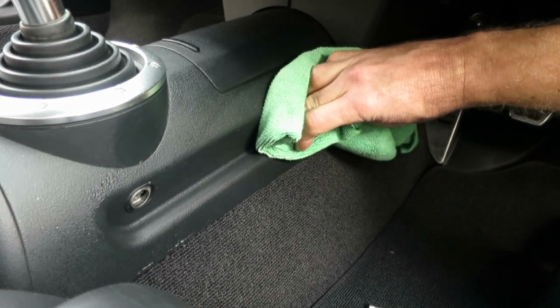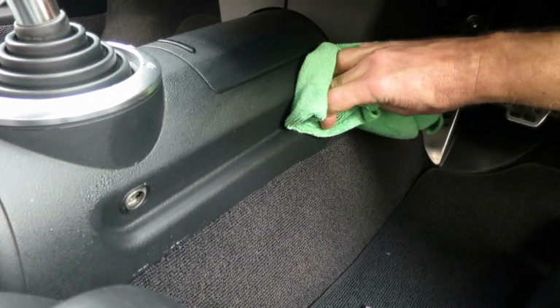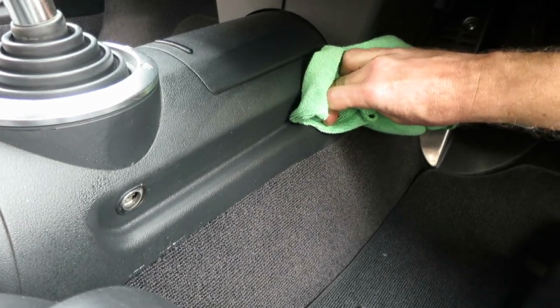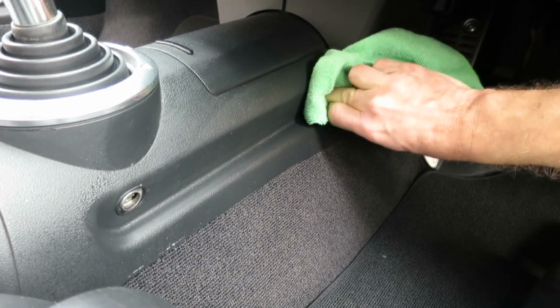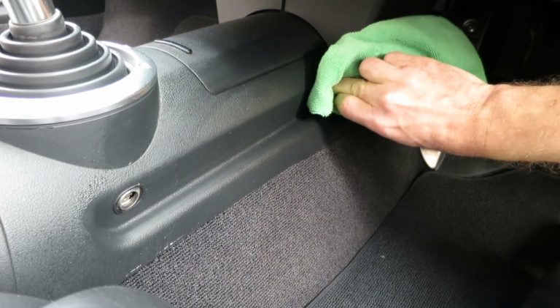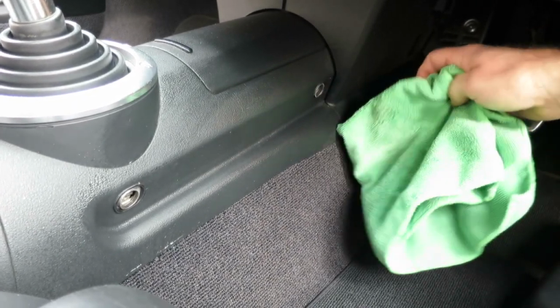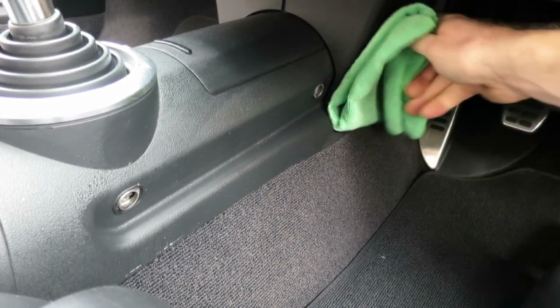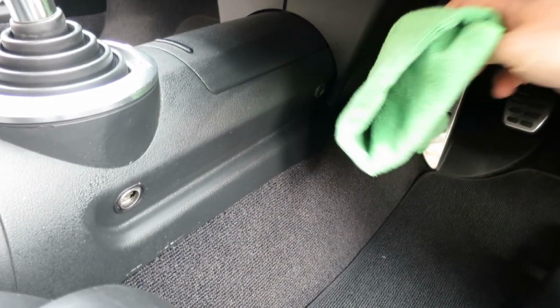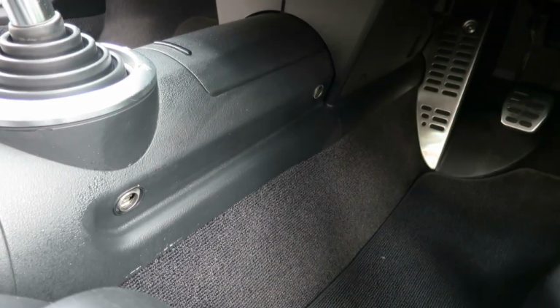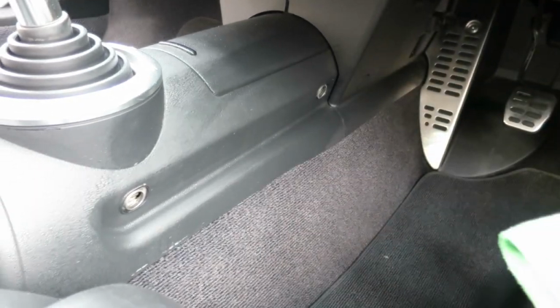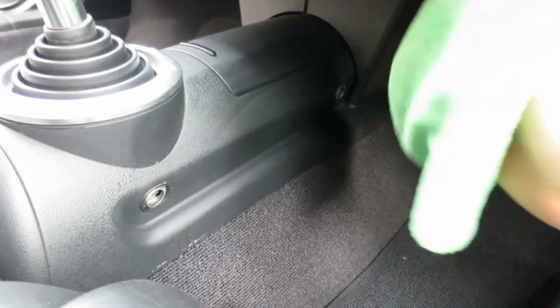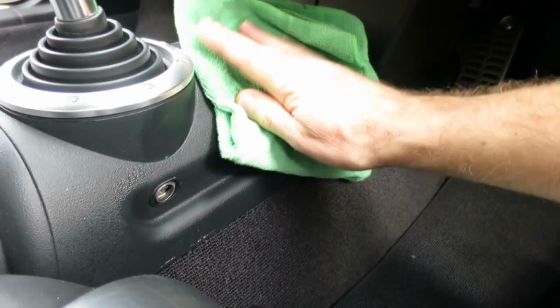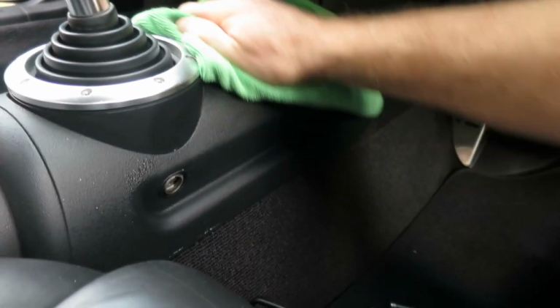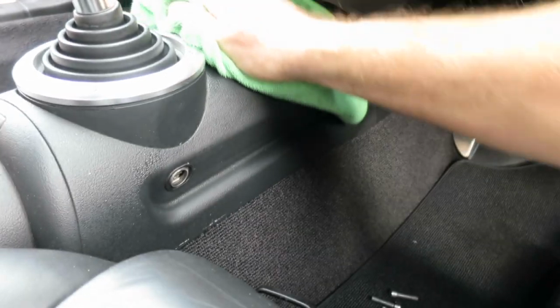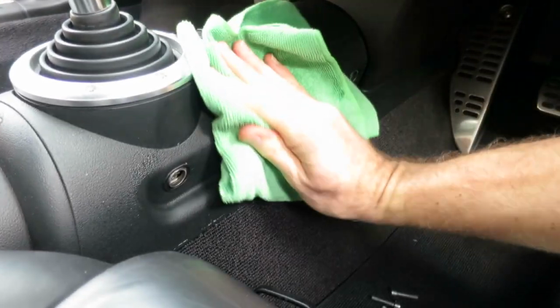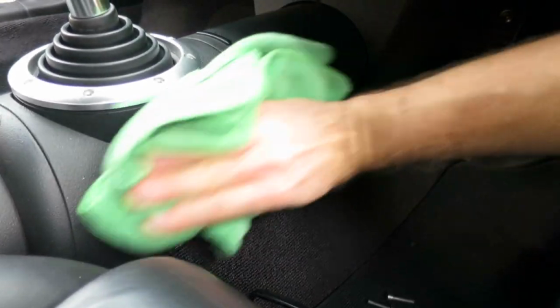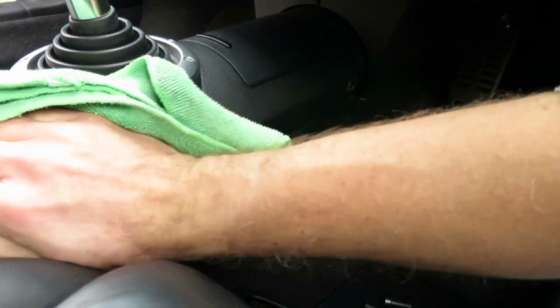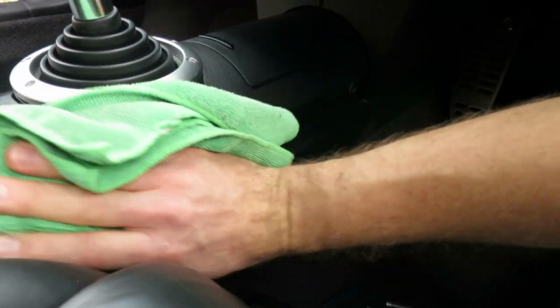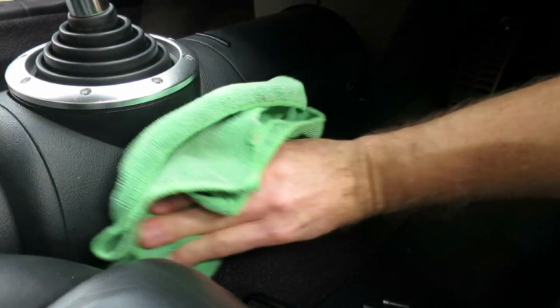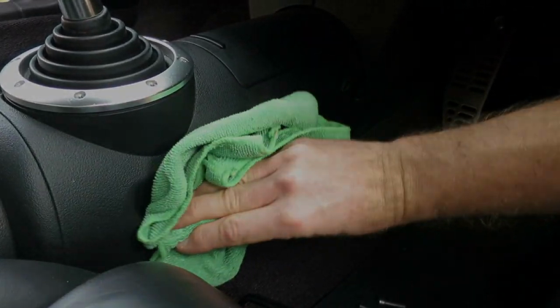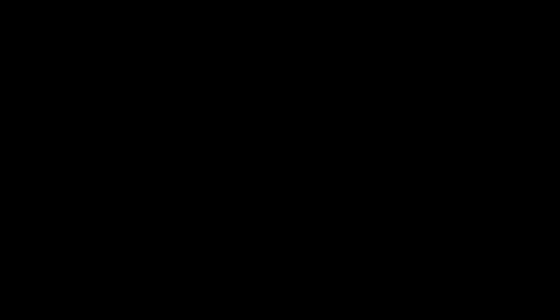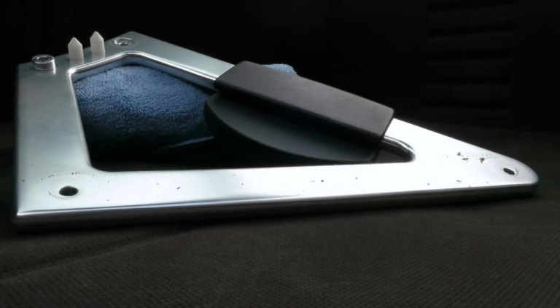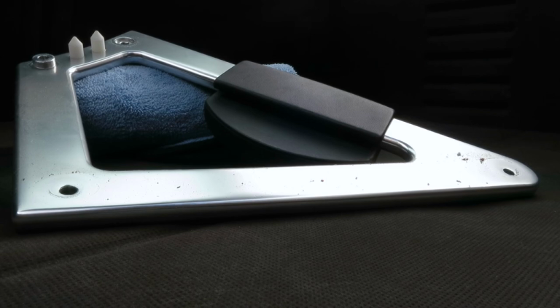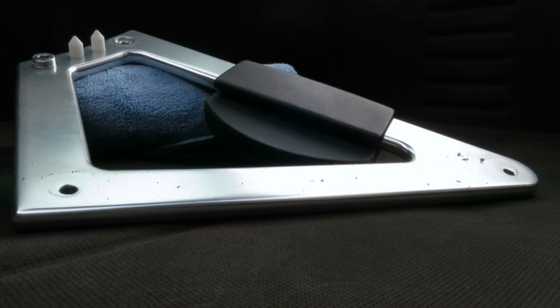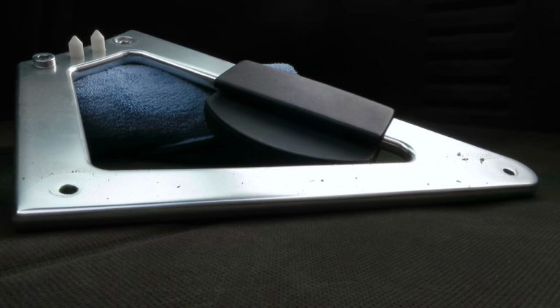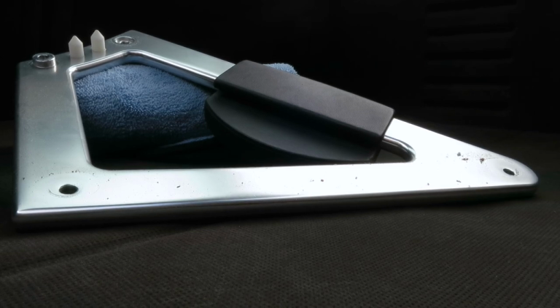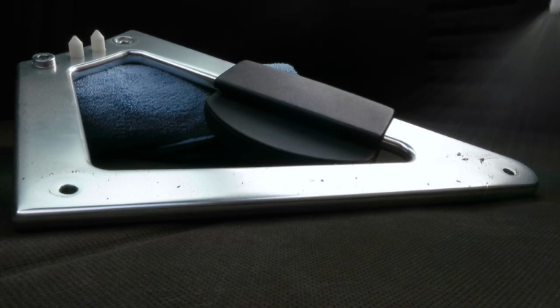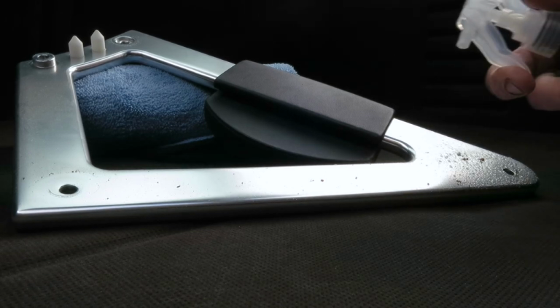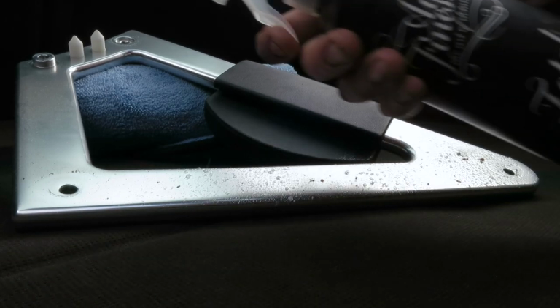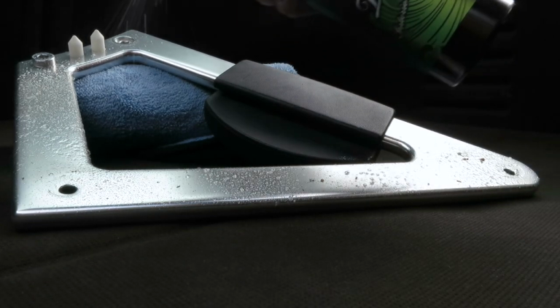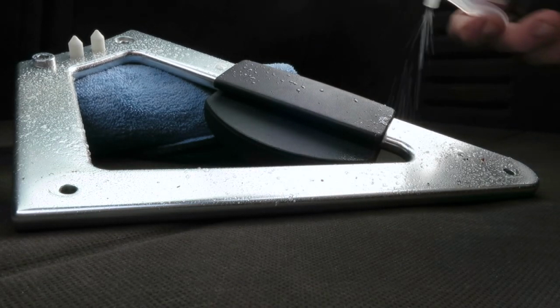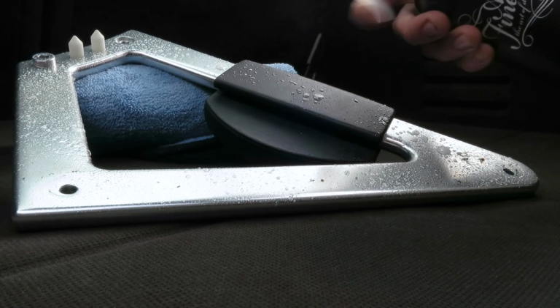Before mopping it all up with a fresh interior microfiber cloth. The great thing about Total is, as you'll see from the finish, it just looks as it came out the factory — that's why I like using it on these plastic parts on the TT.